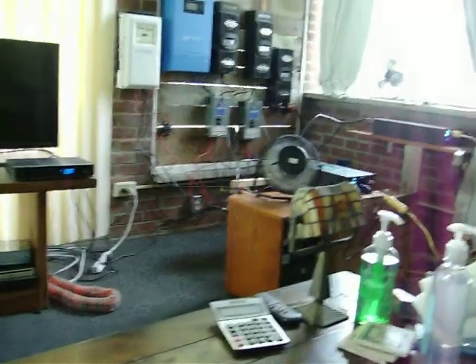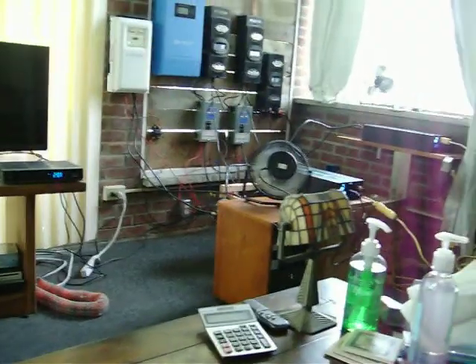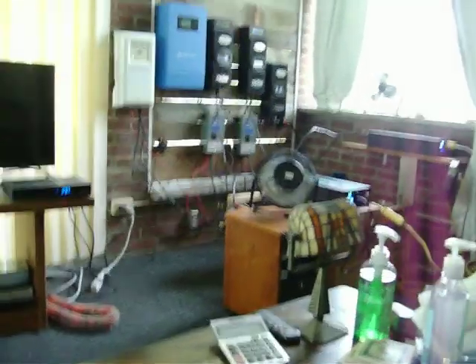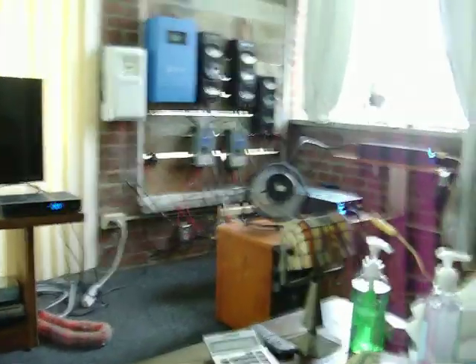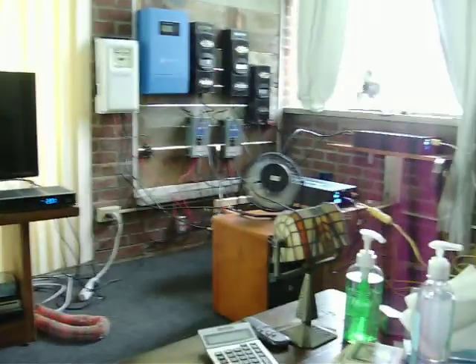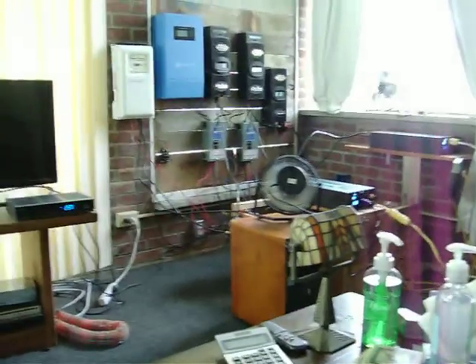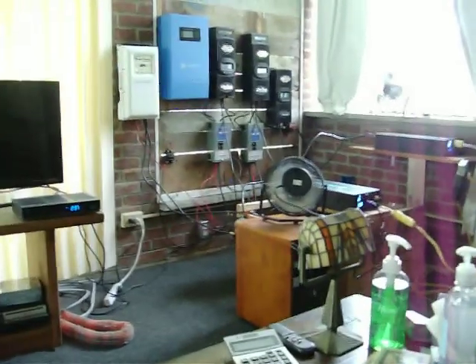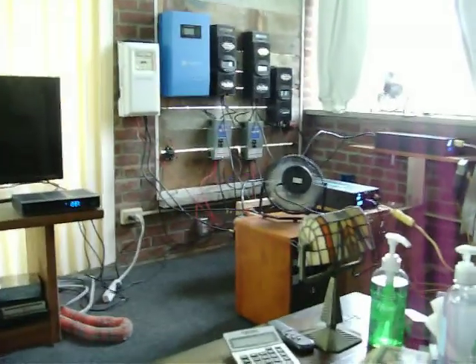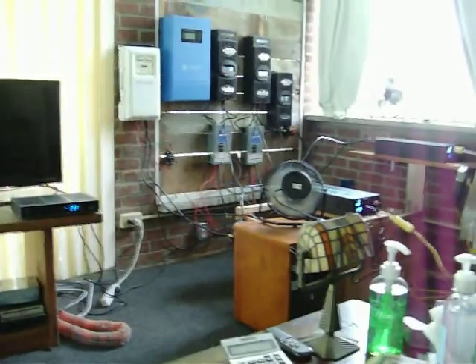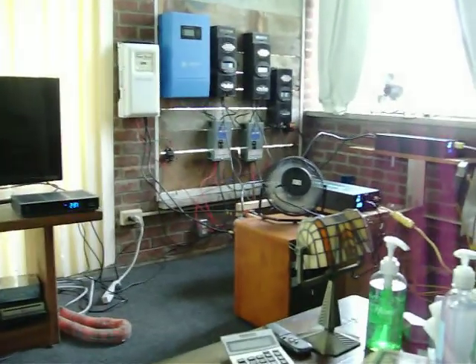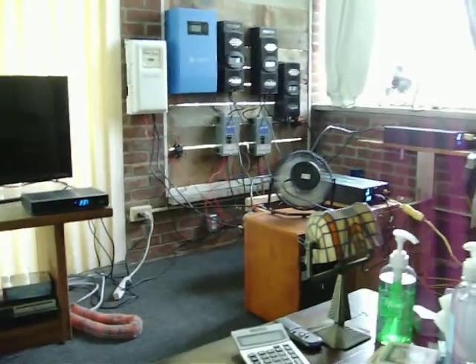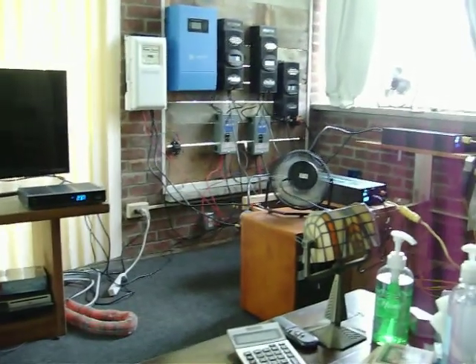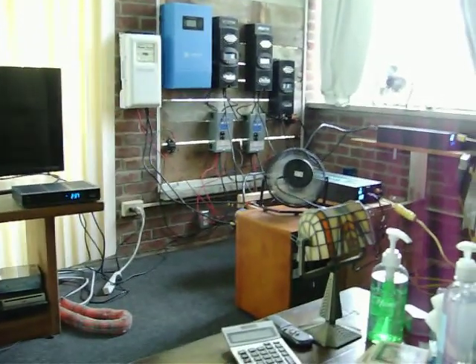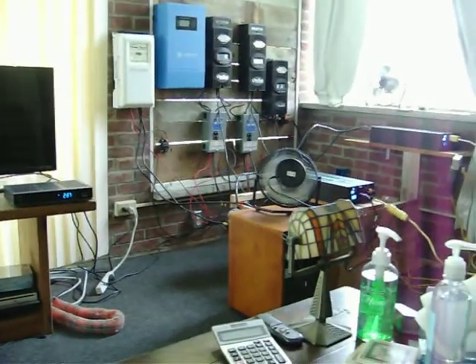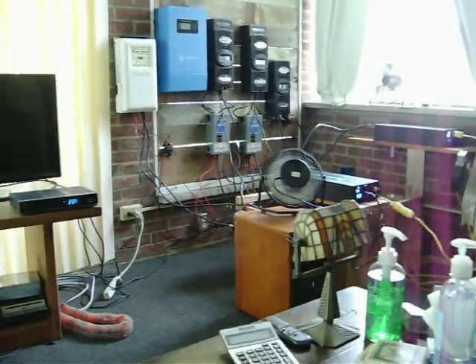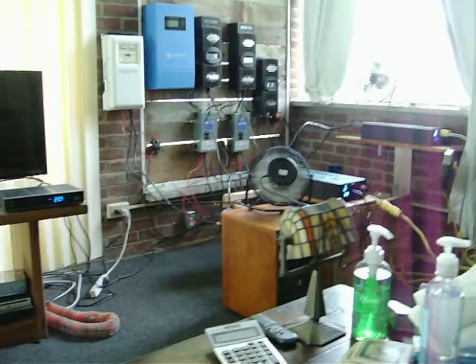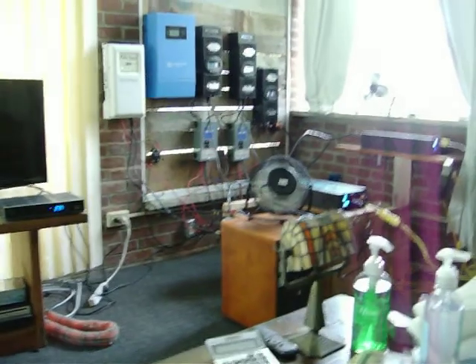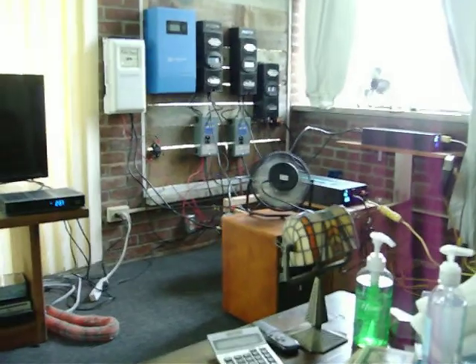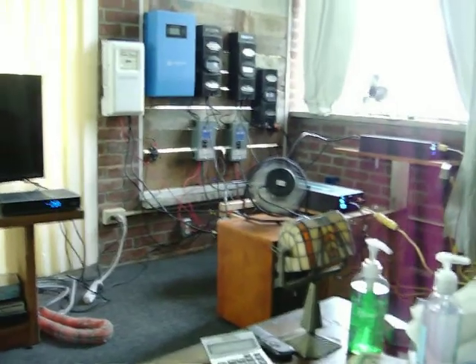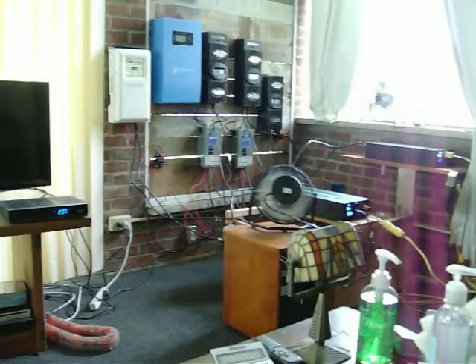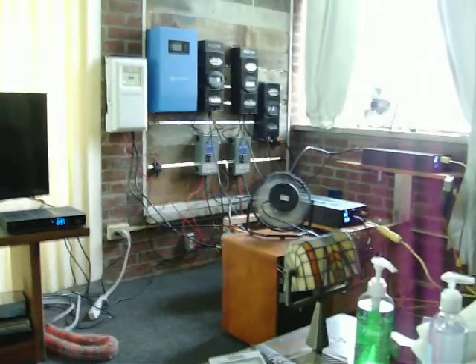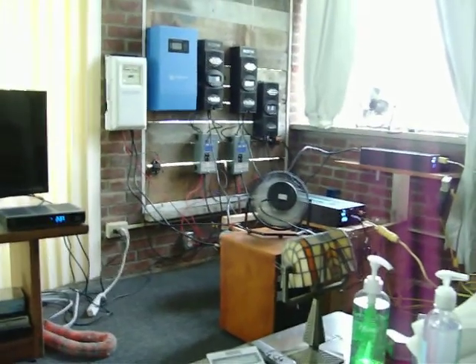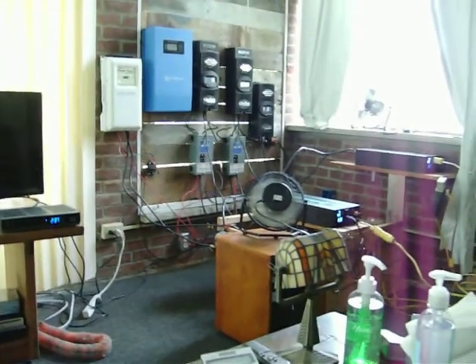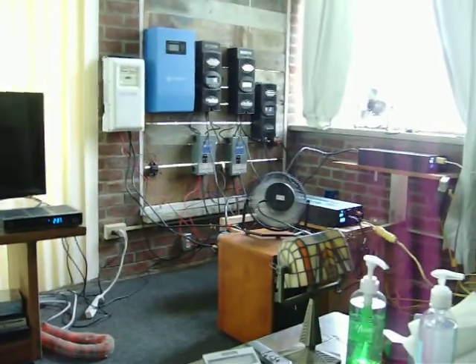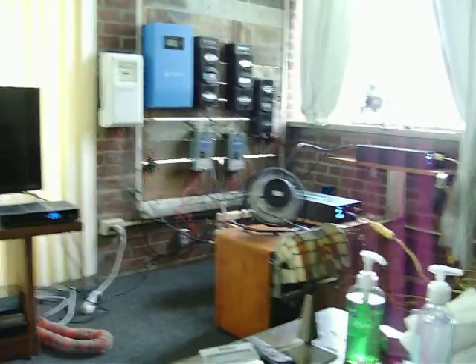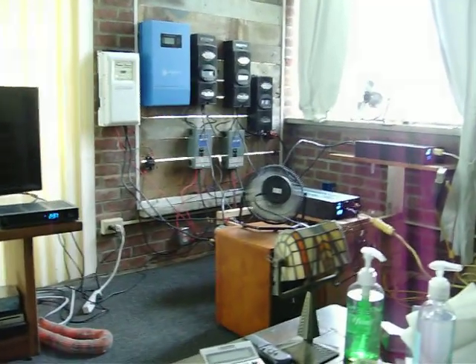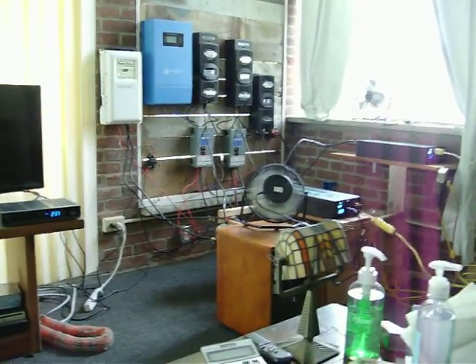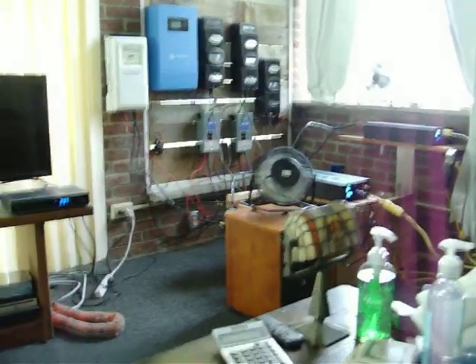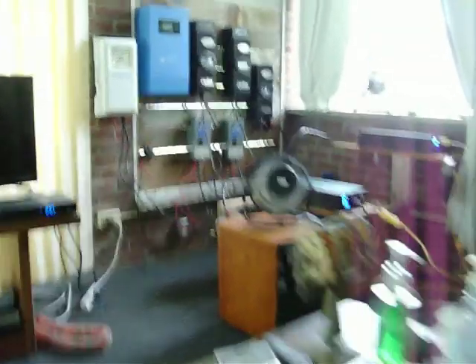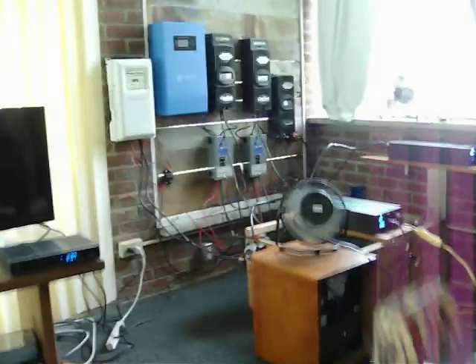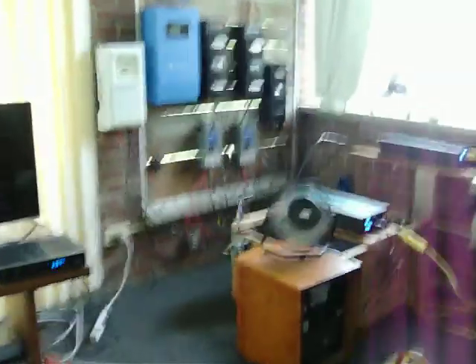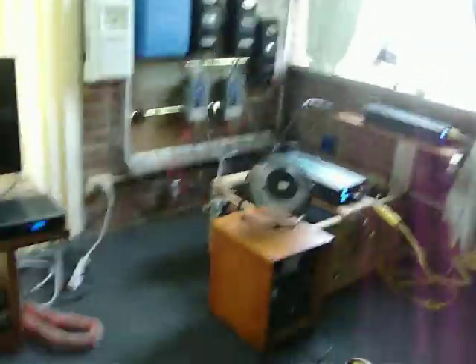Hi everyone, it's Melvin Marley here, making another short video, this time on my off-grid solar system that I have here.